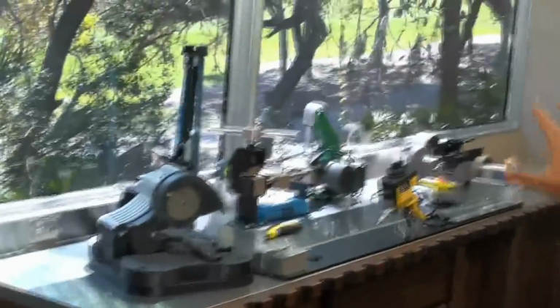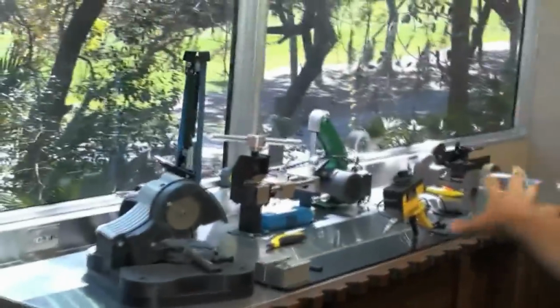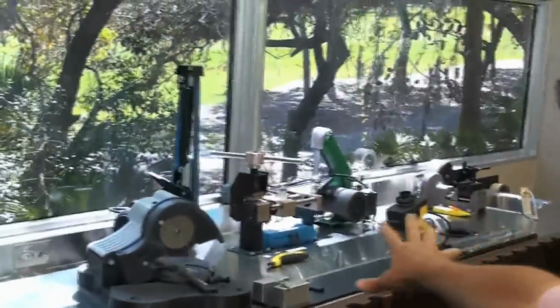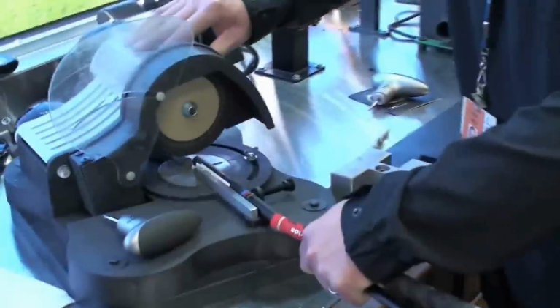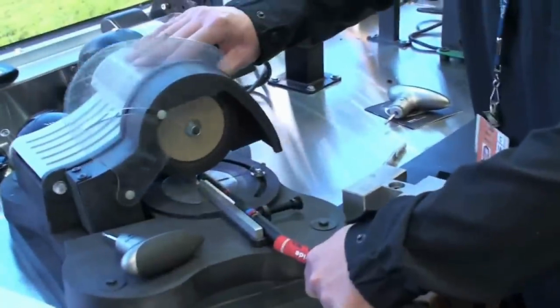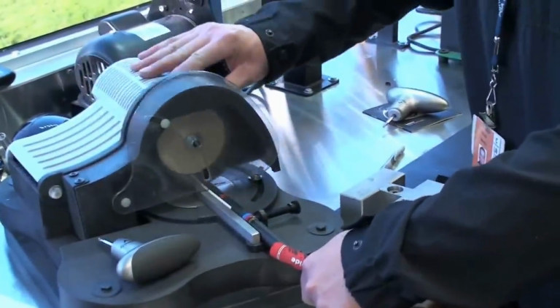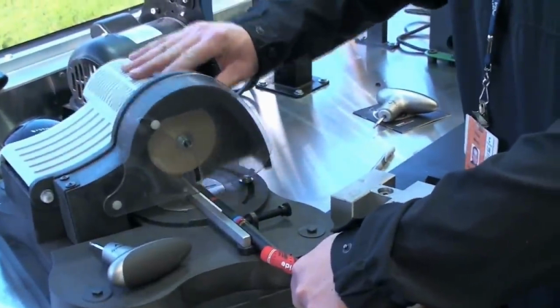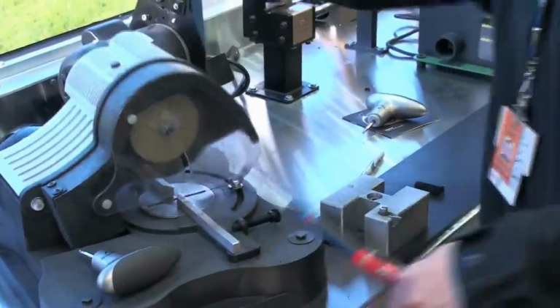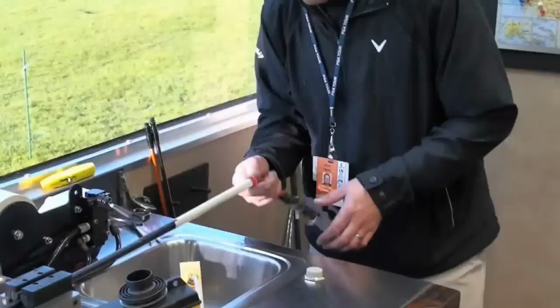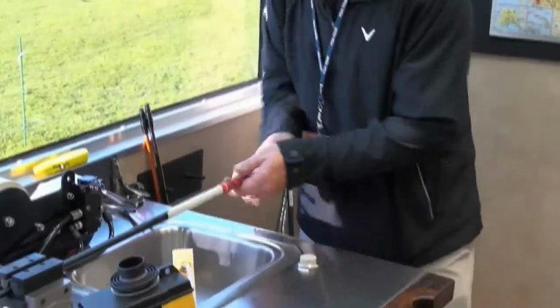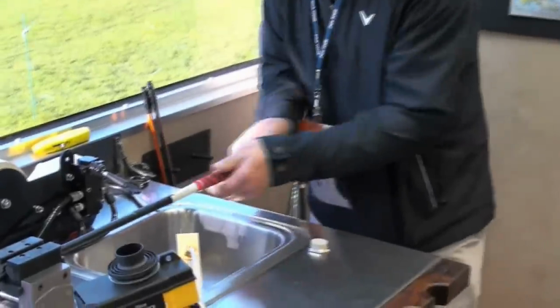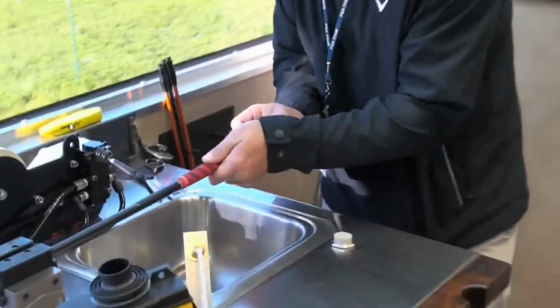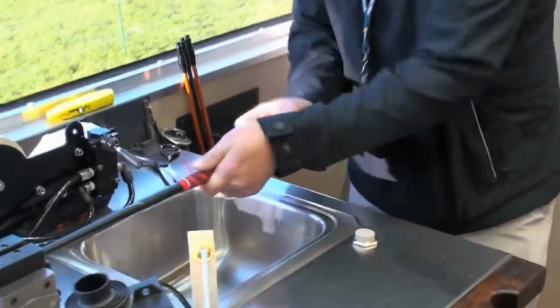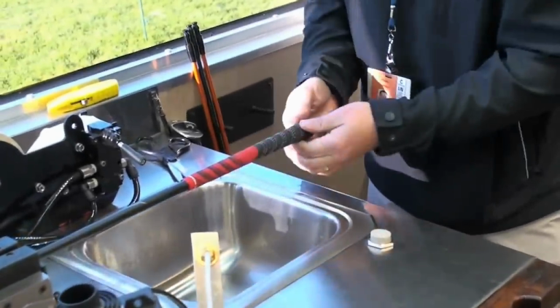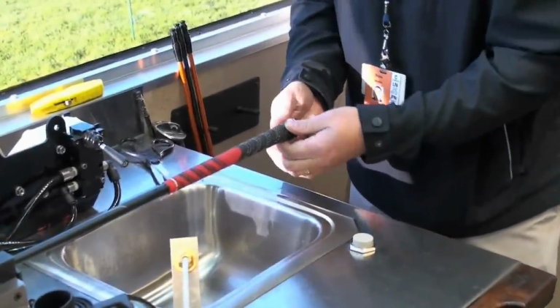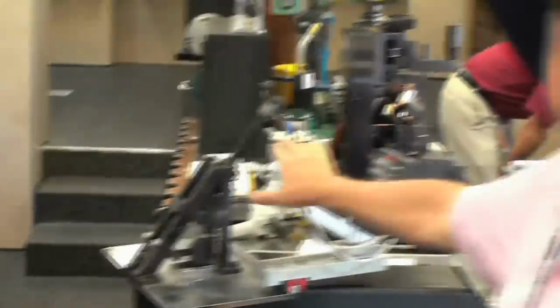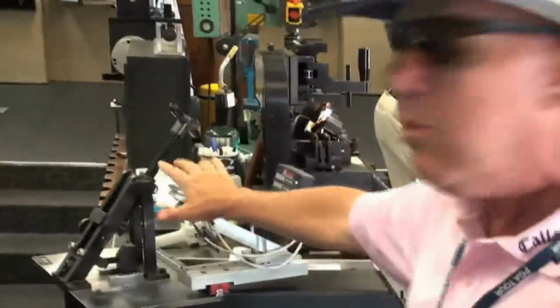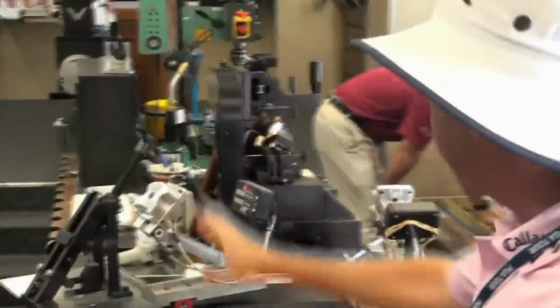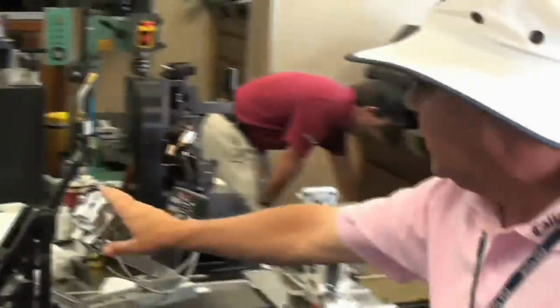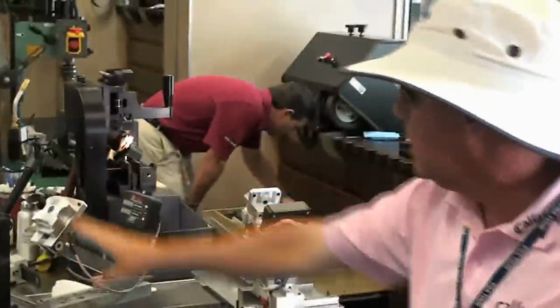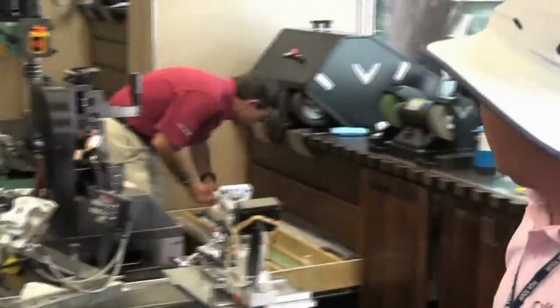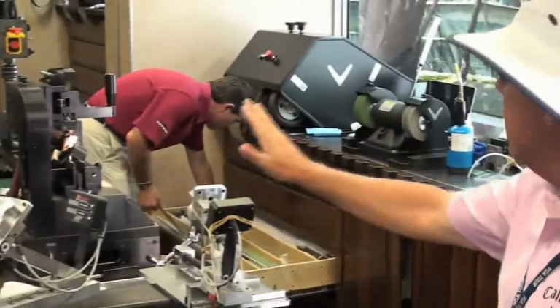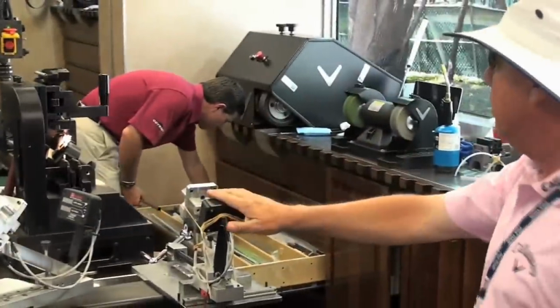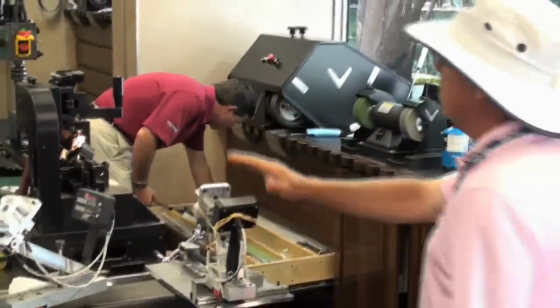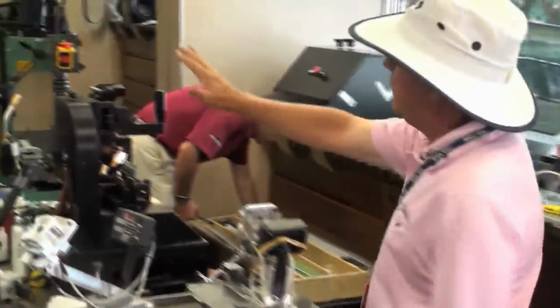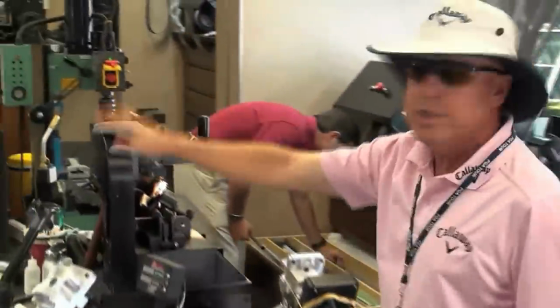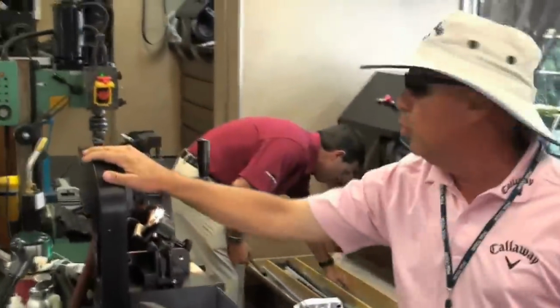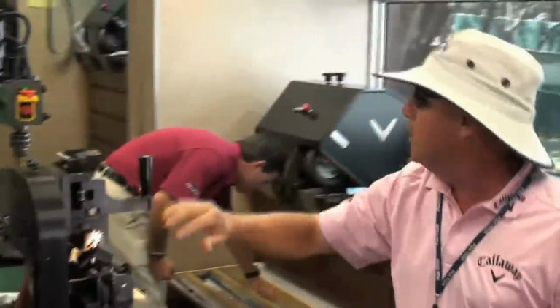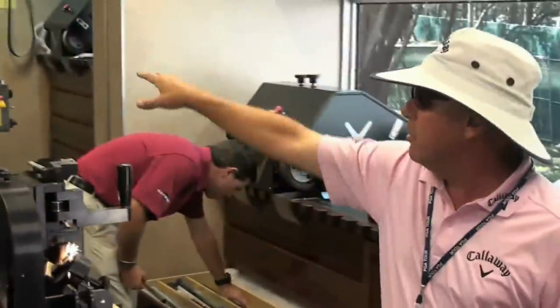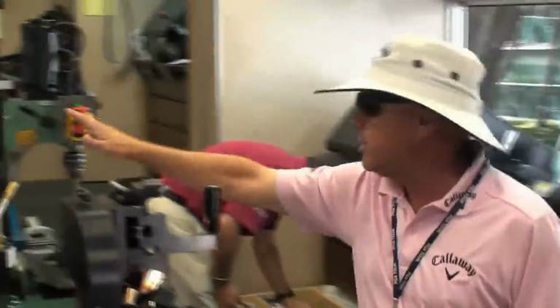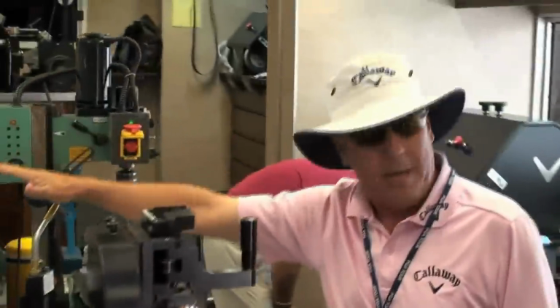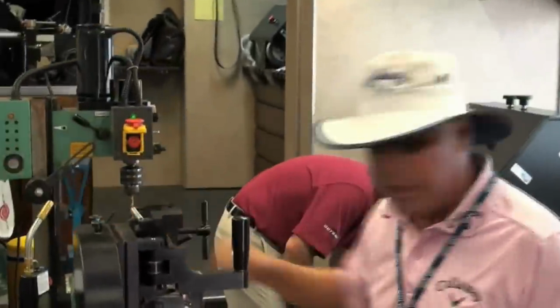This is where Bruce Barton works and builds woods and fairway woods over here. Our equipment to do stuff as far as loft and line machines are here in the center island. Loft and line machine for irons, for putters, loft and line machine for woods, drill press, swing weight machine.